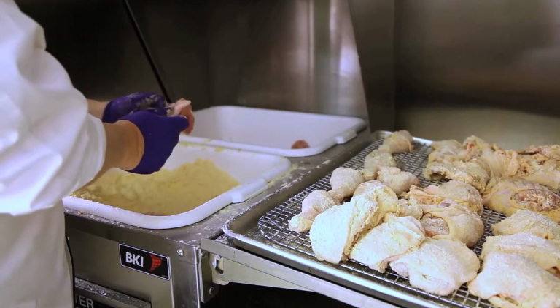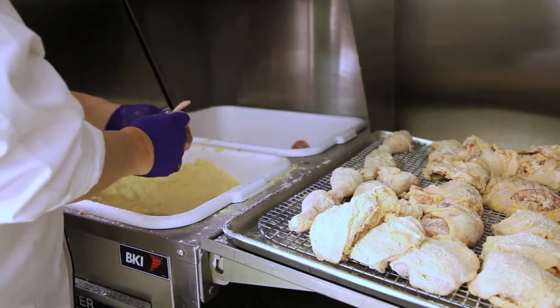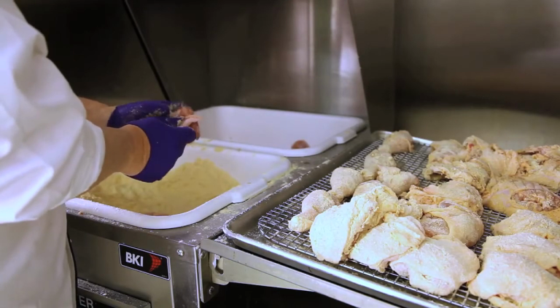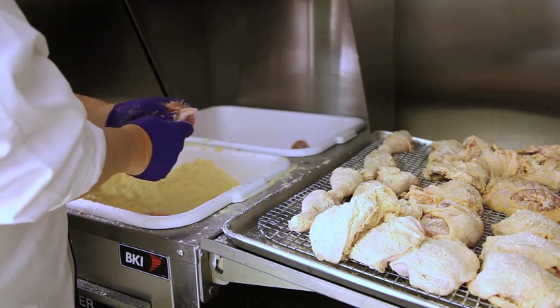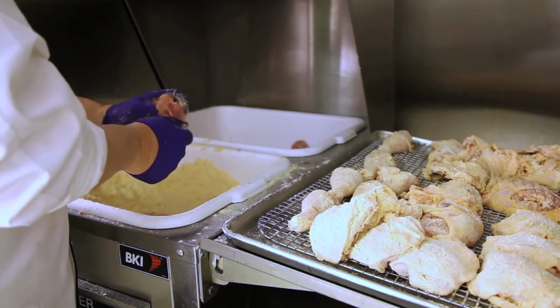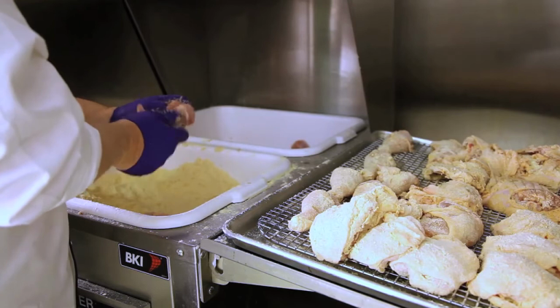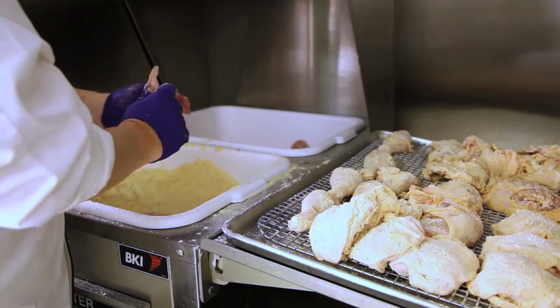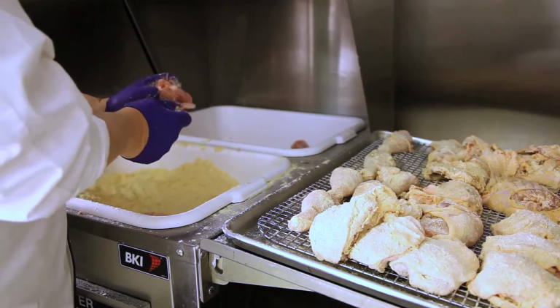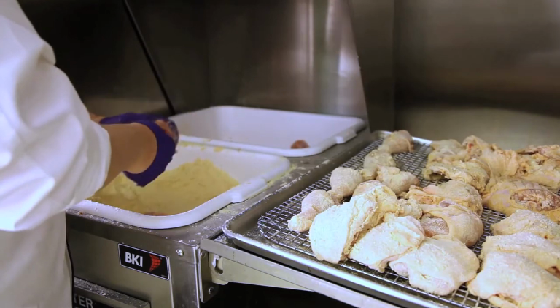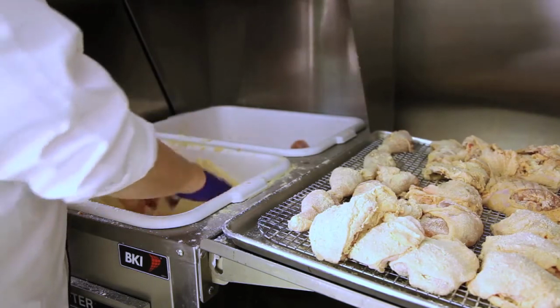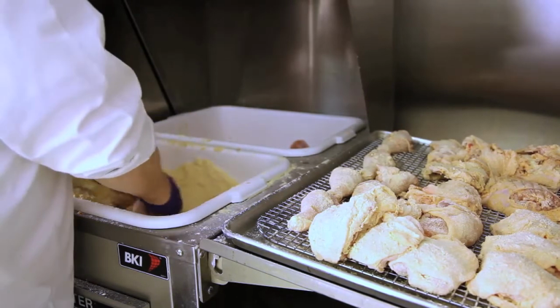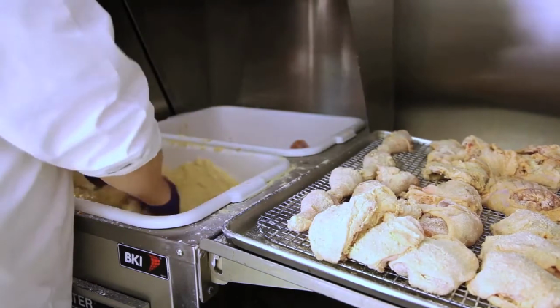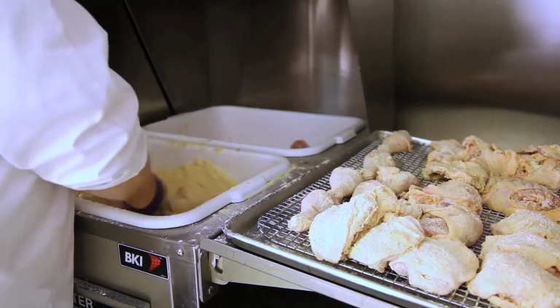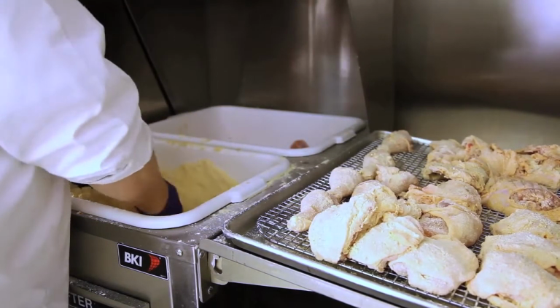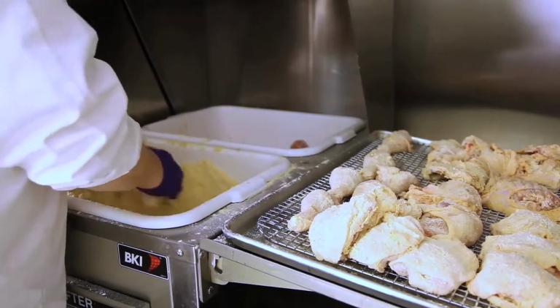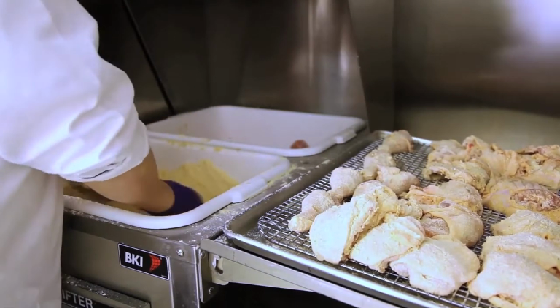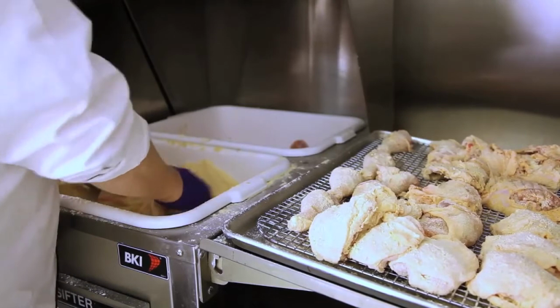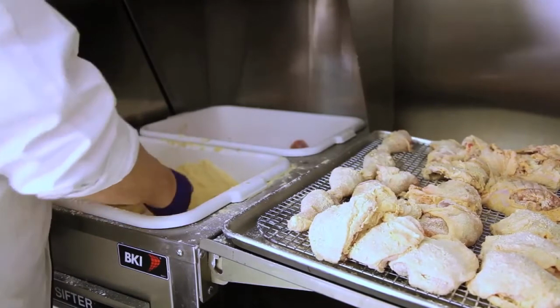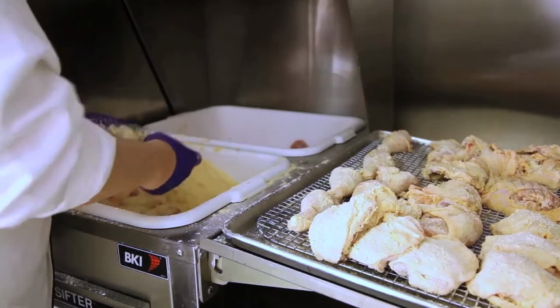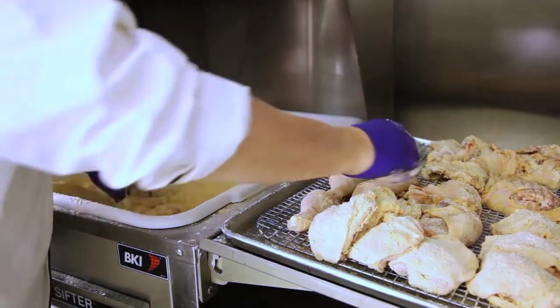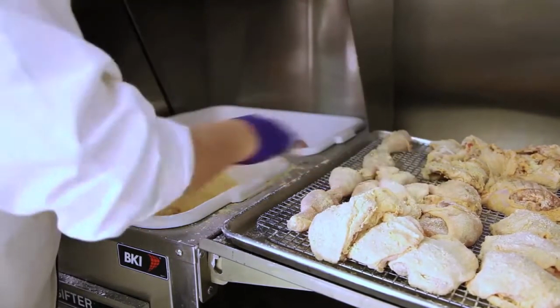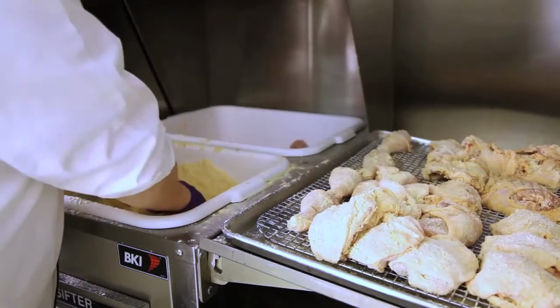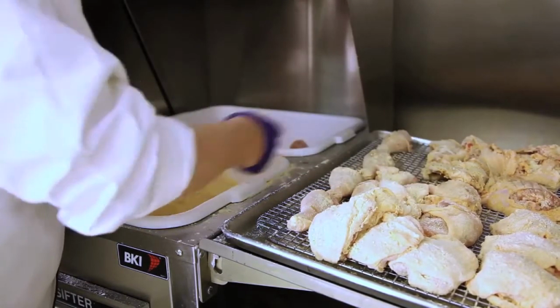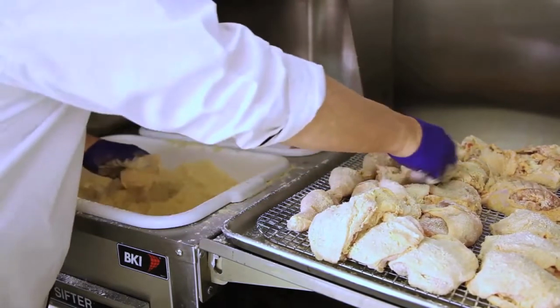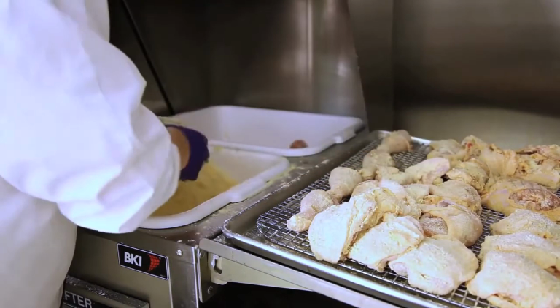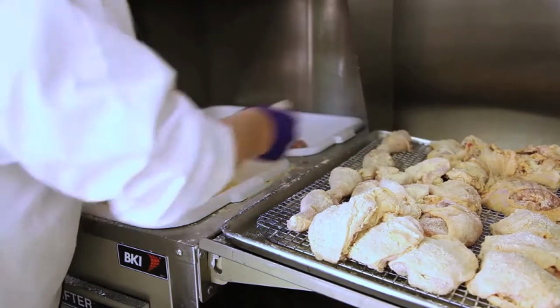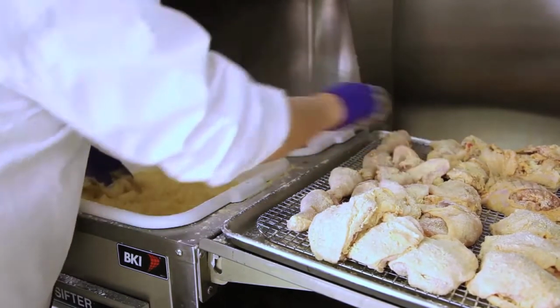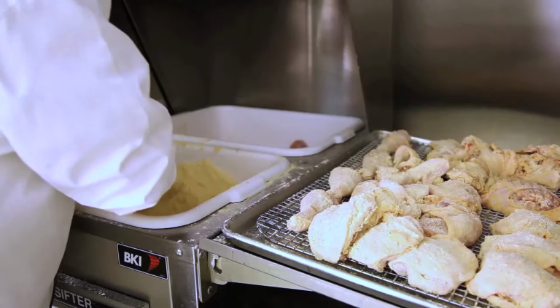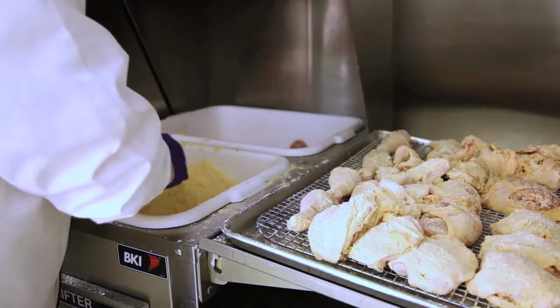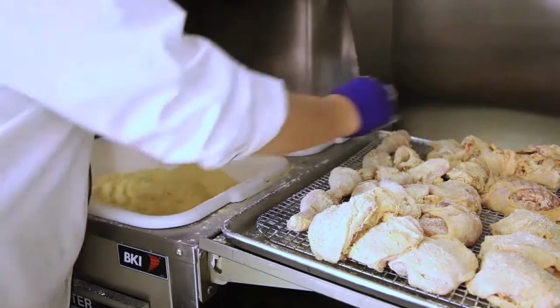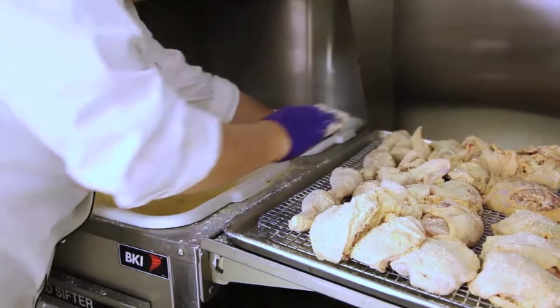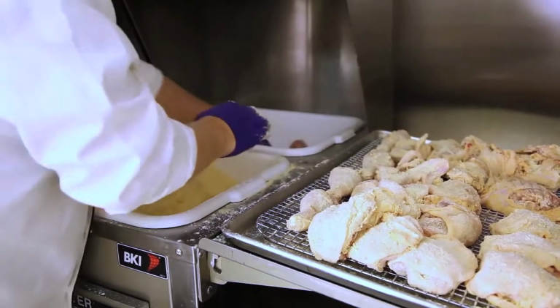Now we'll finish this bucket of chicken. As you always will, you'll fill a full fryer full of chicken, which could be up to 48 pieces of chicken before going to the fryer.